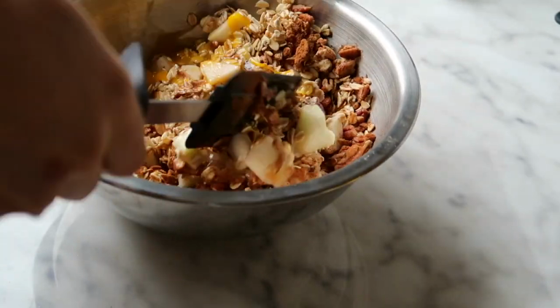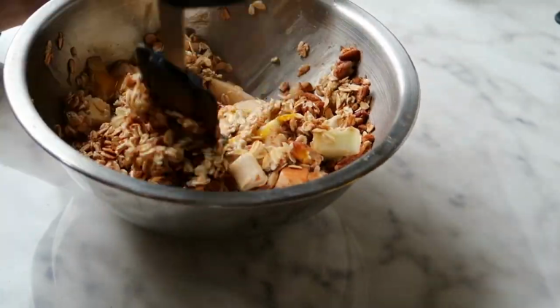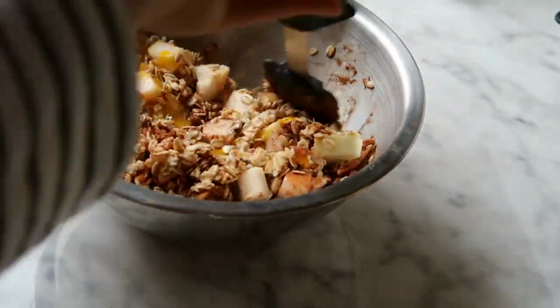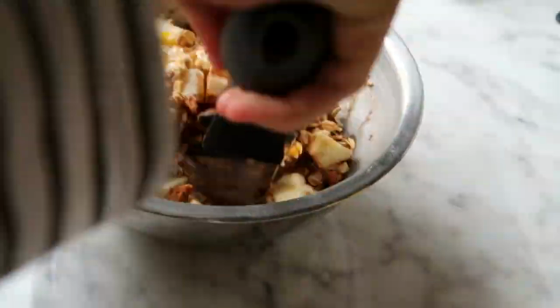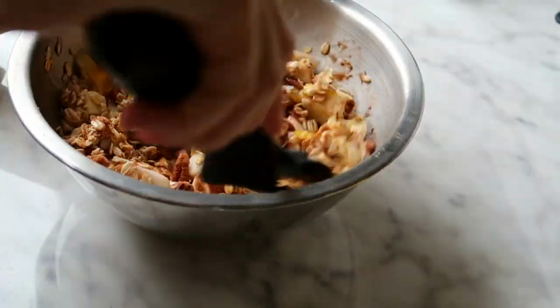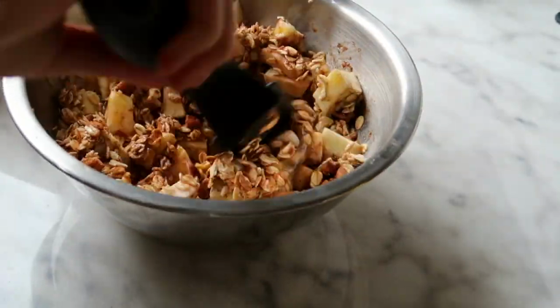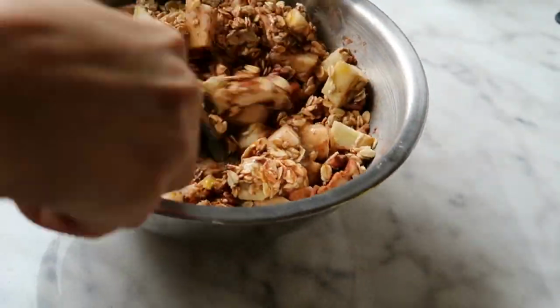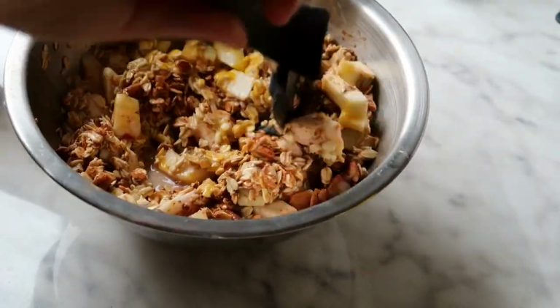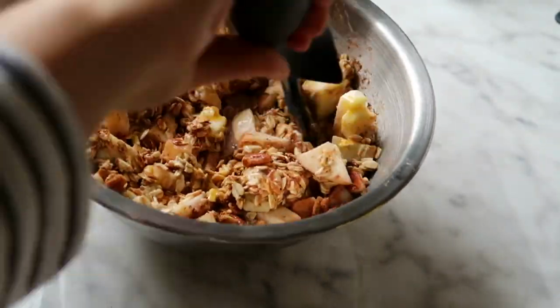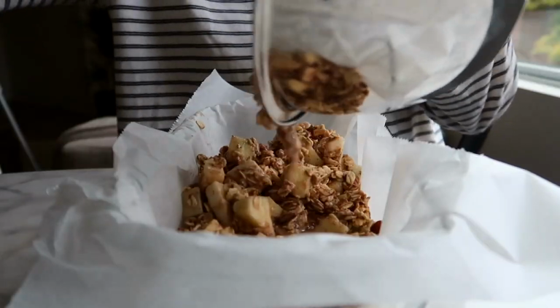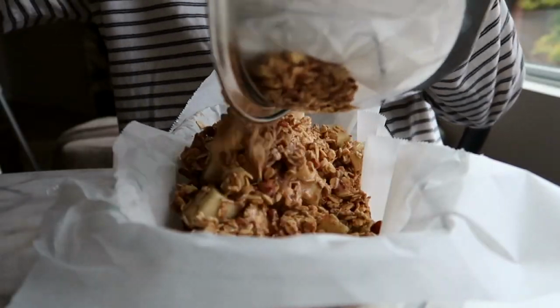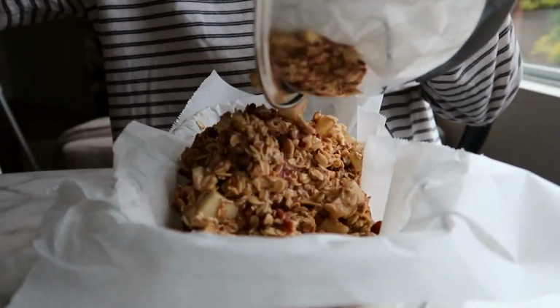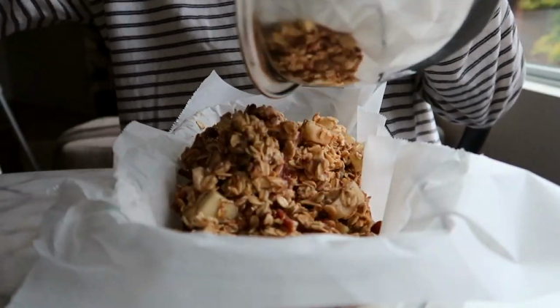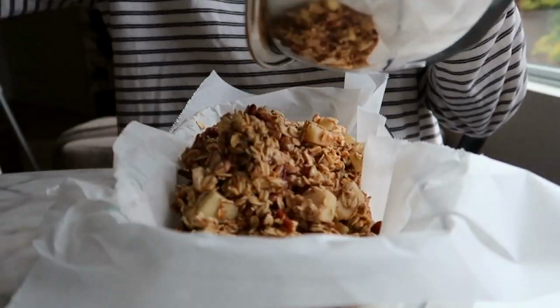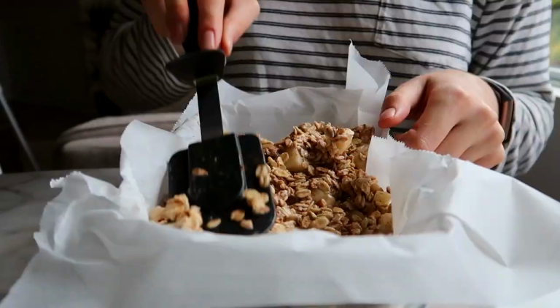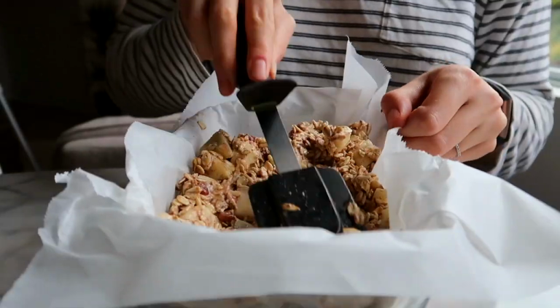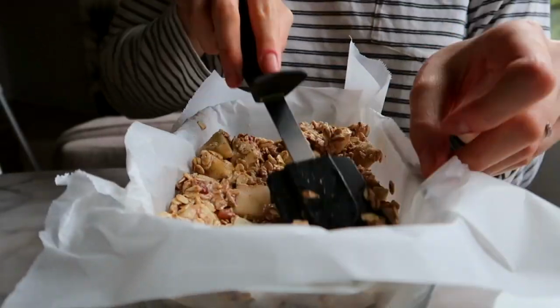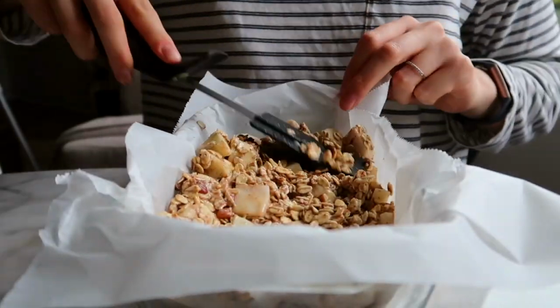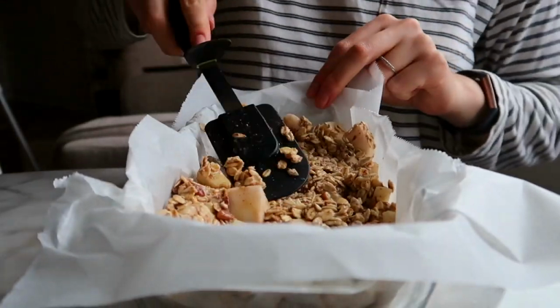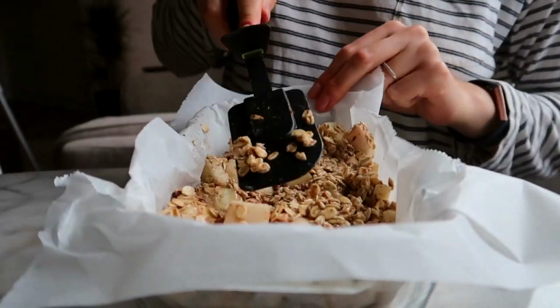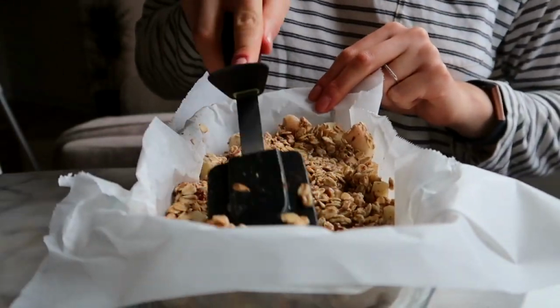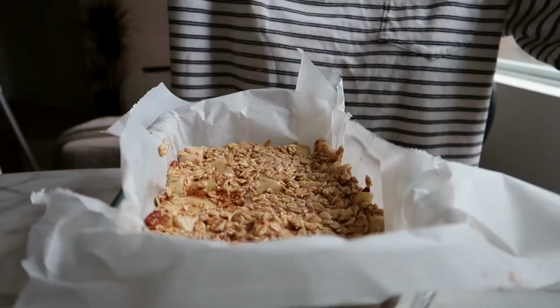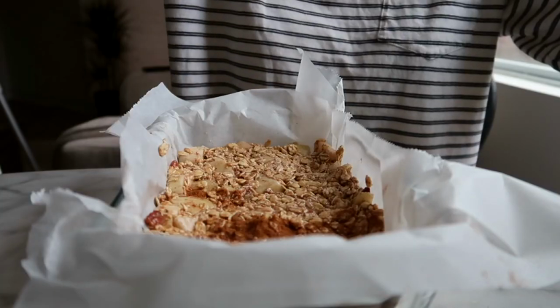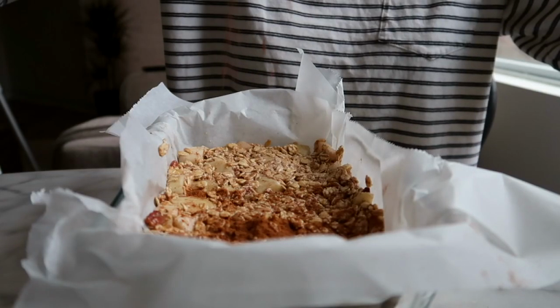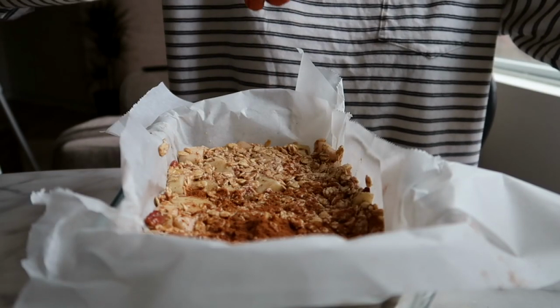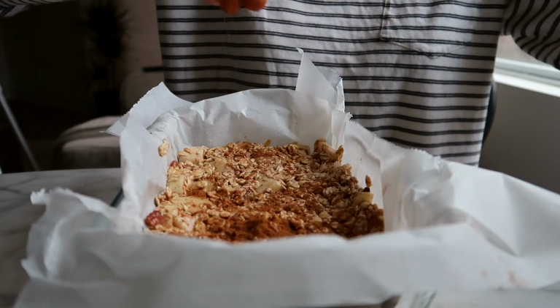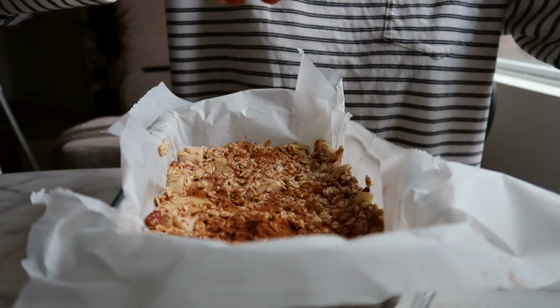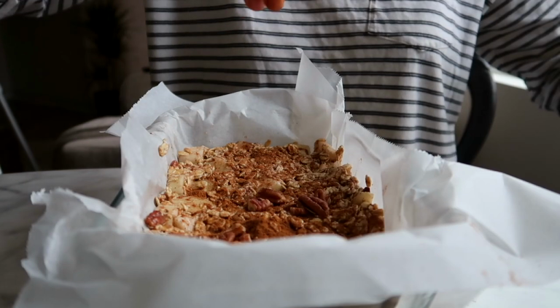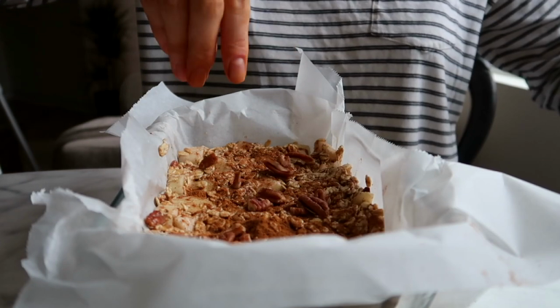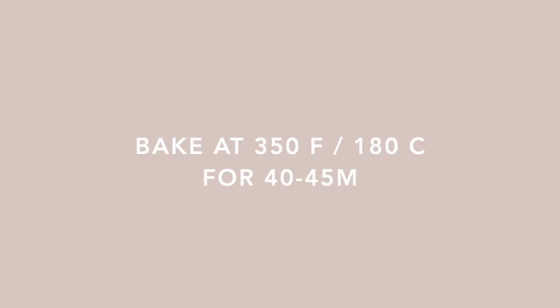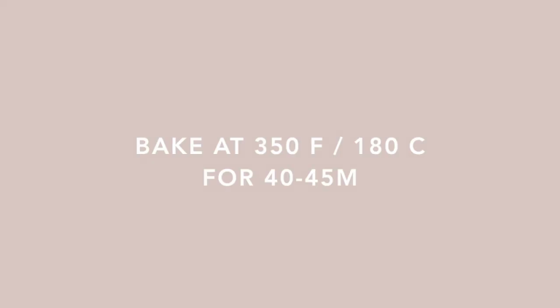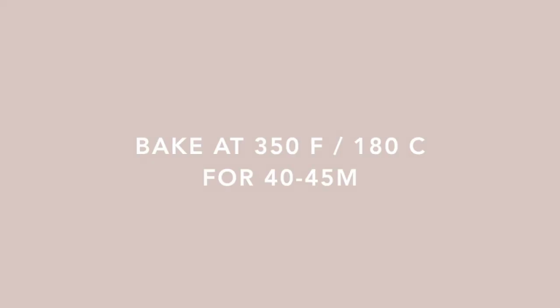Next I'm going to line a nine by five baking dish with some parchment paper and smooth out the mixture in there. Before I bake it, I also like to sprinkle a little bit of cinnamon and more pecans over top.